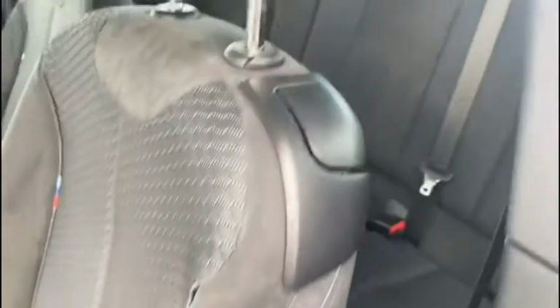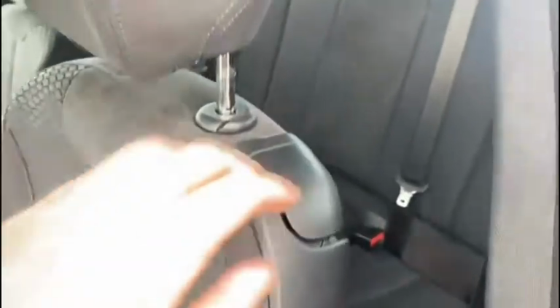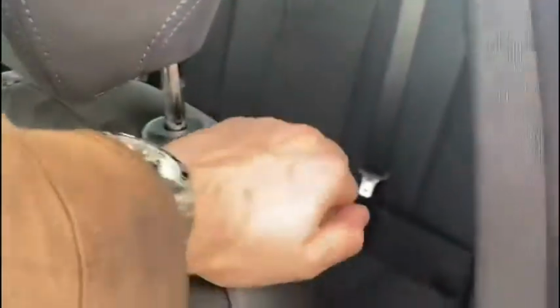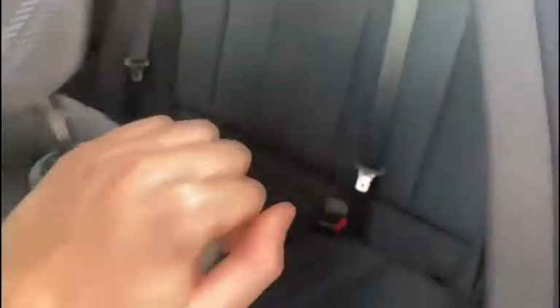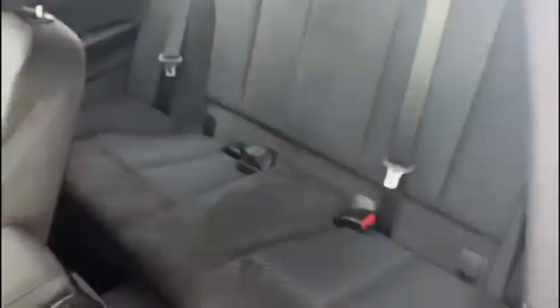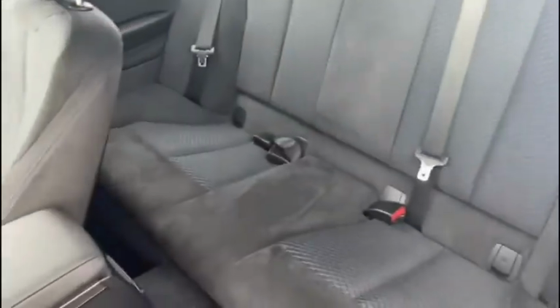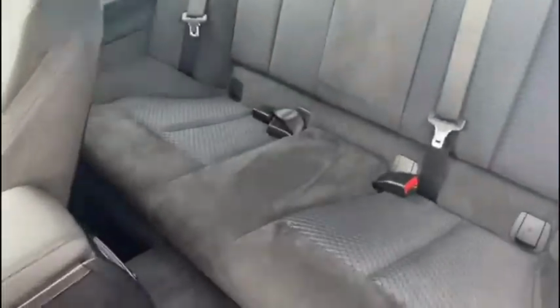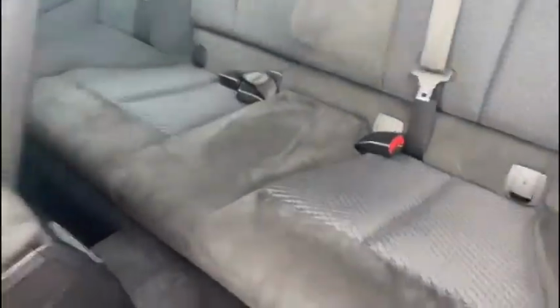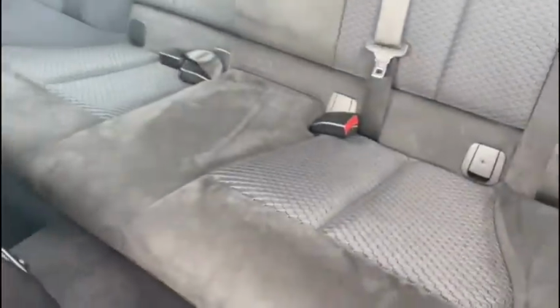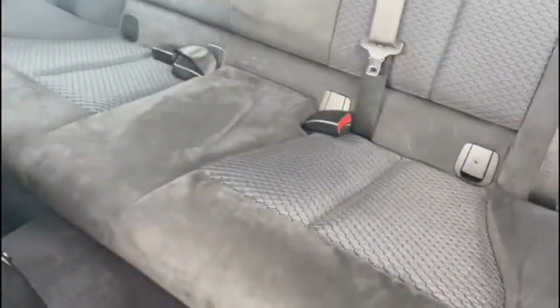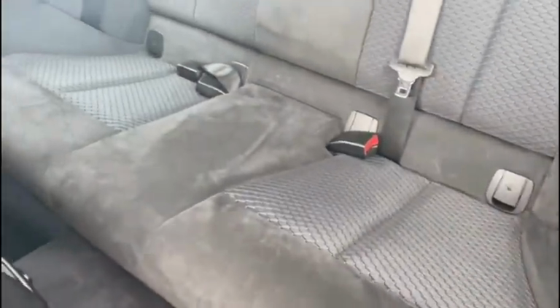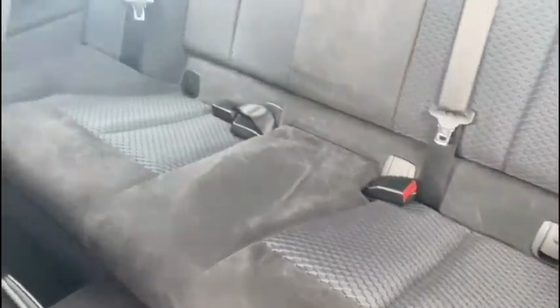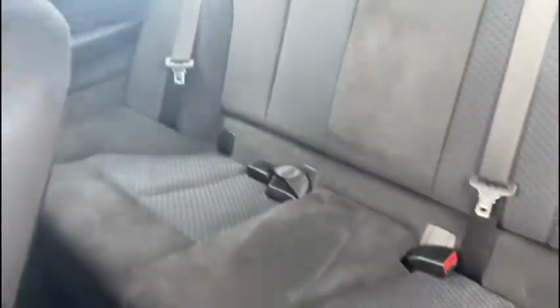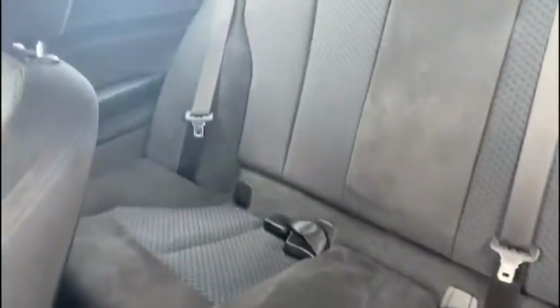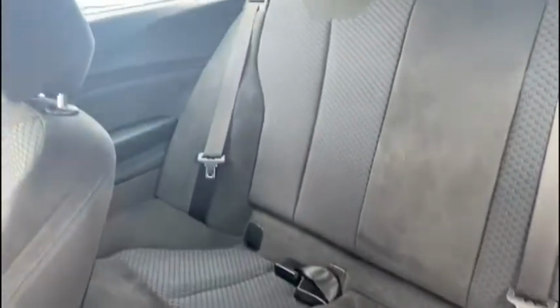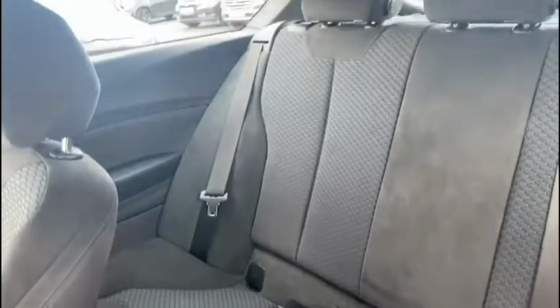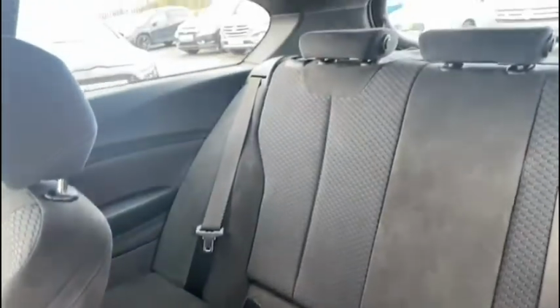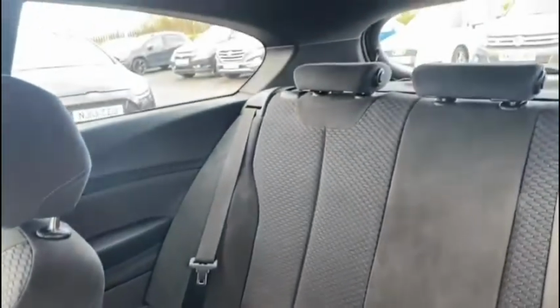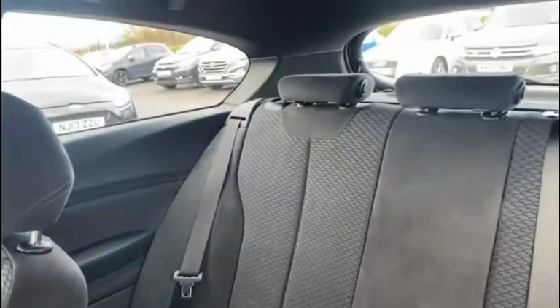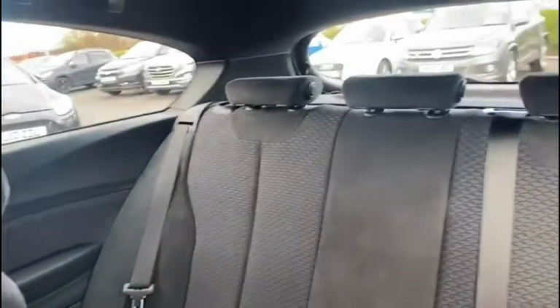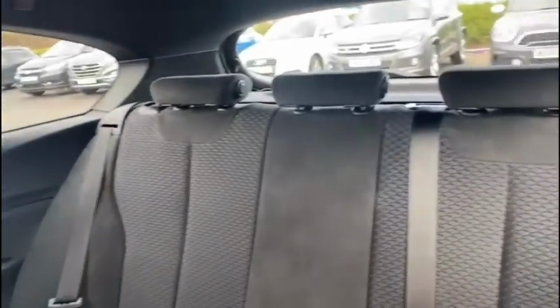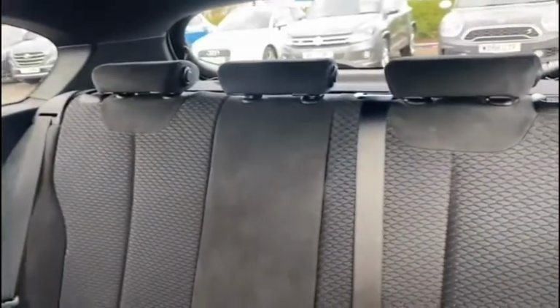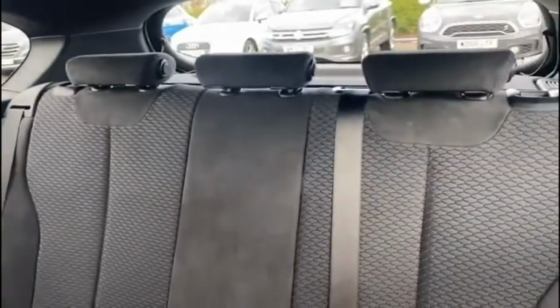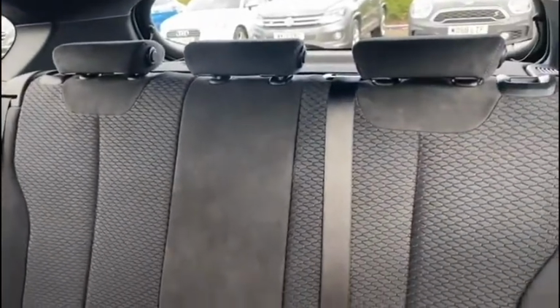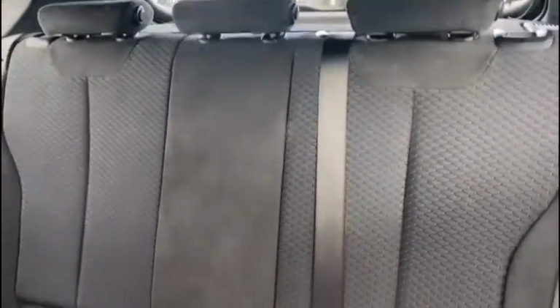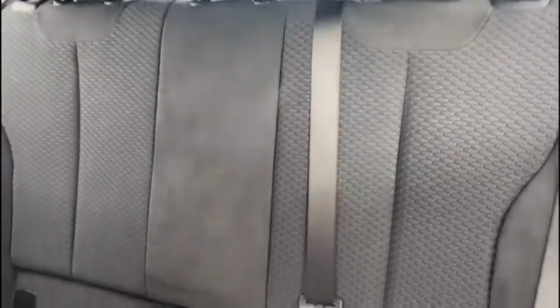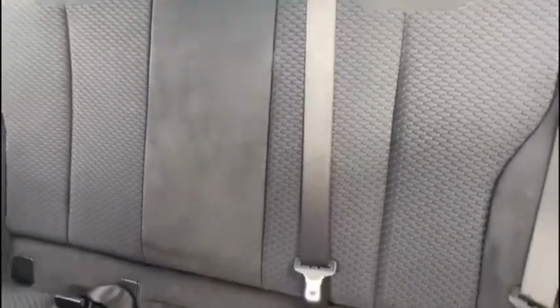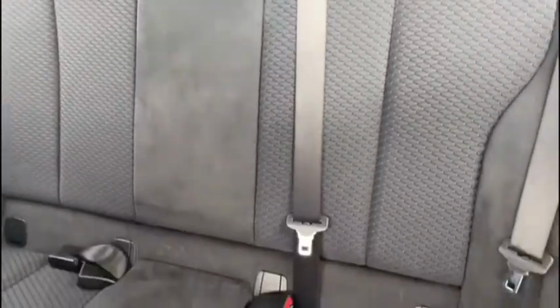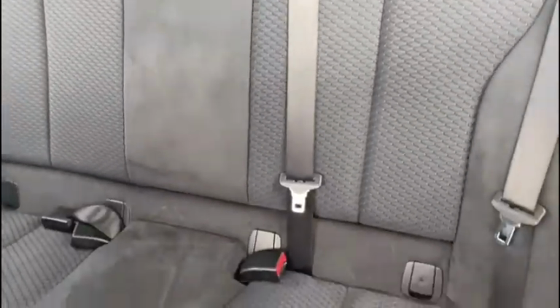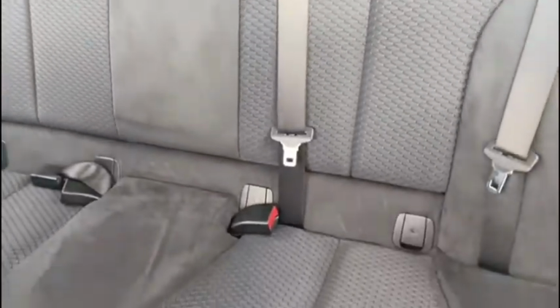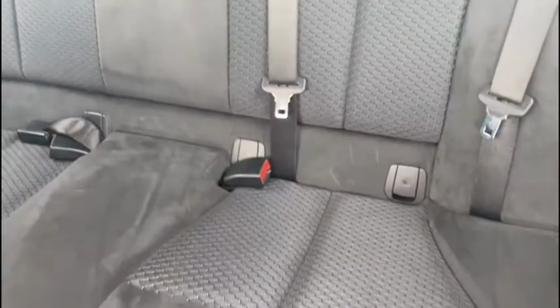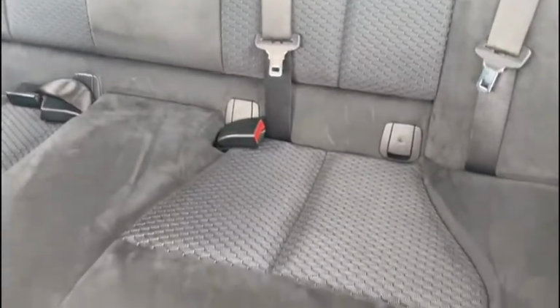We can easily access the back by simply pulling up on the seat, where you'll find there's lots of room for up to three passengers. There are tons of additional pockets for storage all around here as well, and you'll even find isofix points for the rear seats.